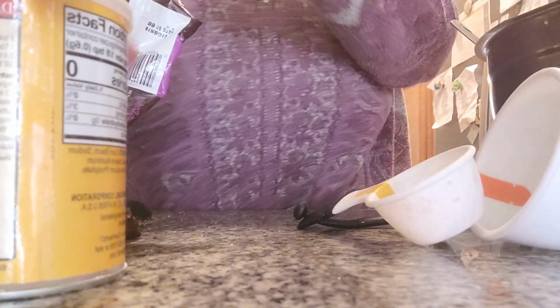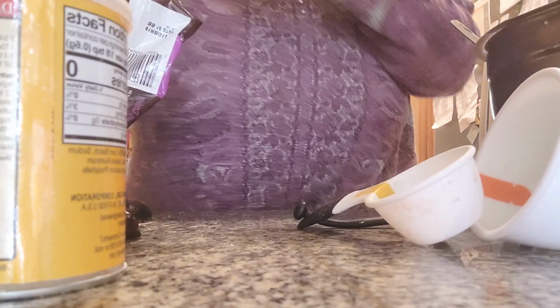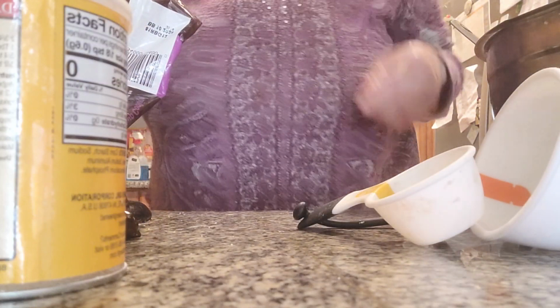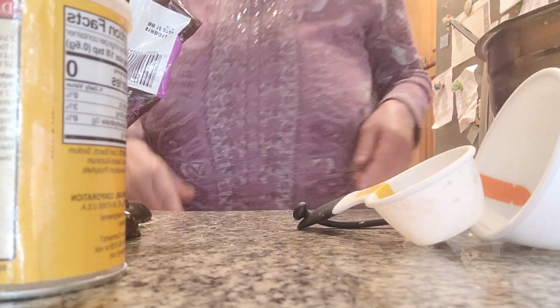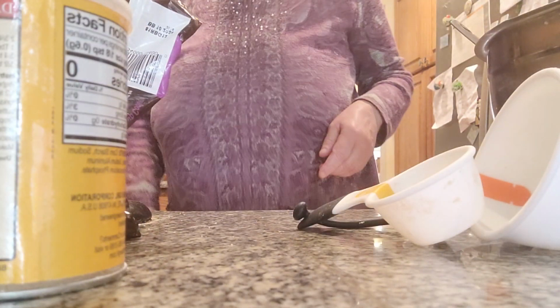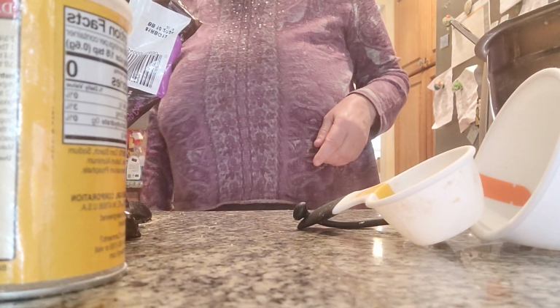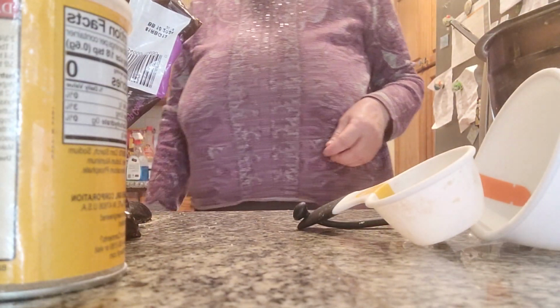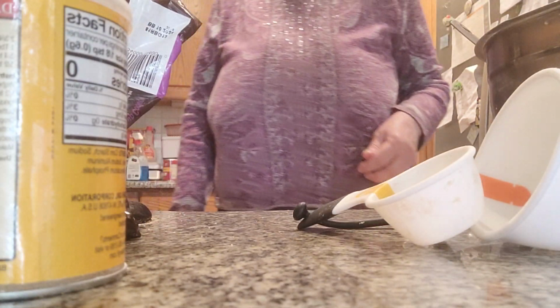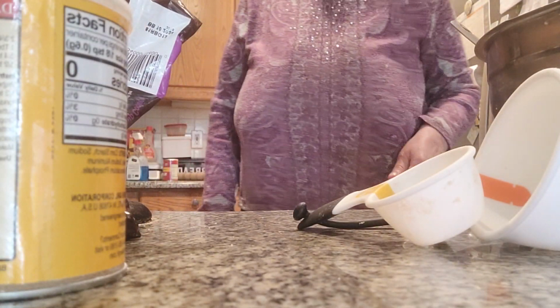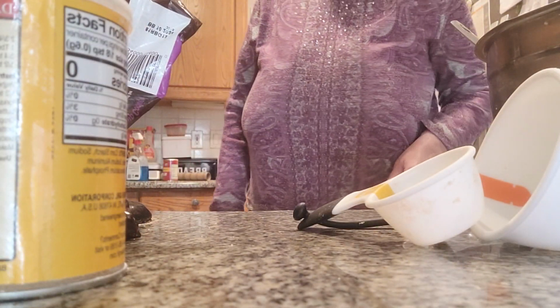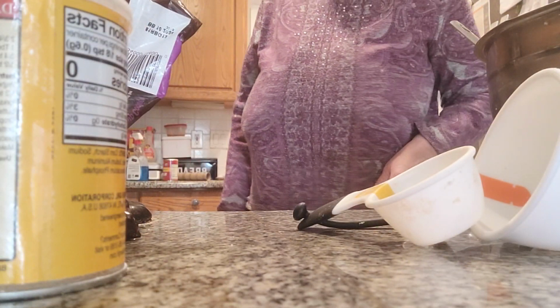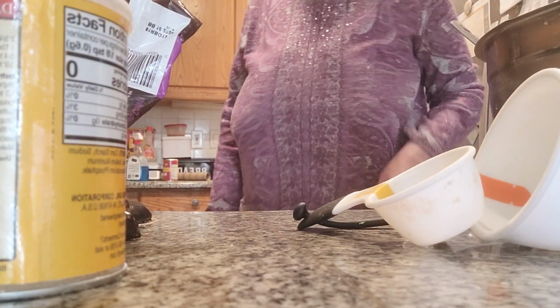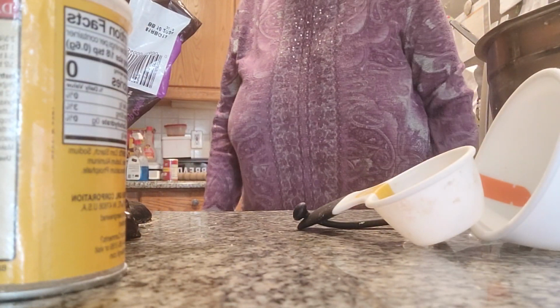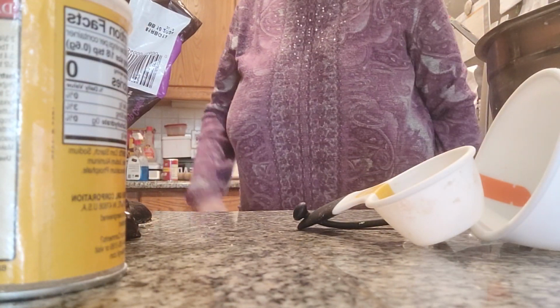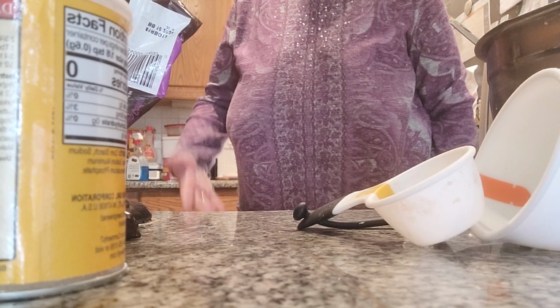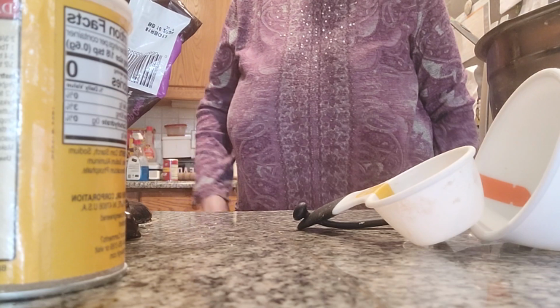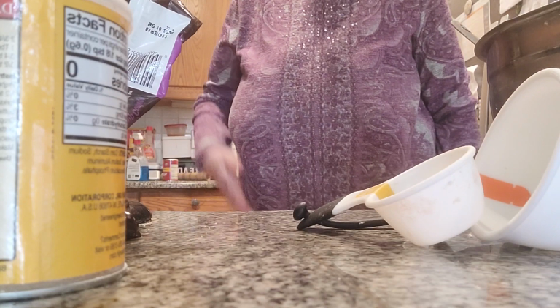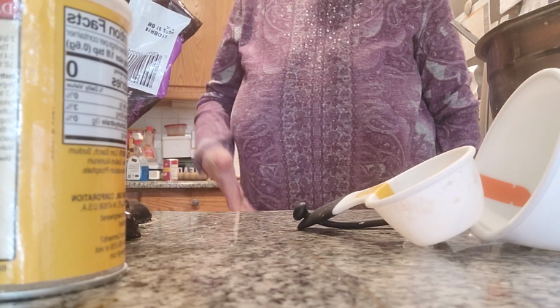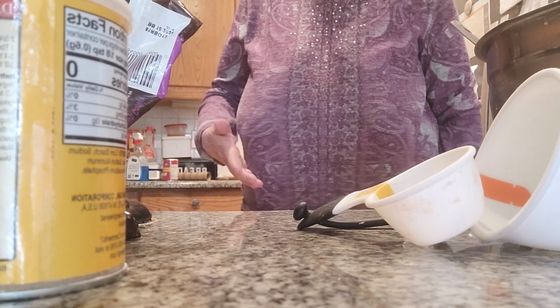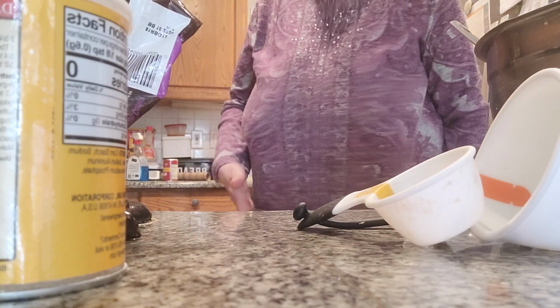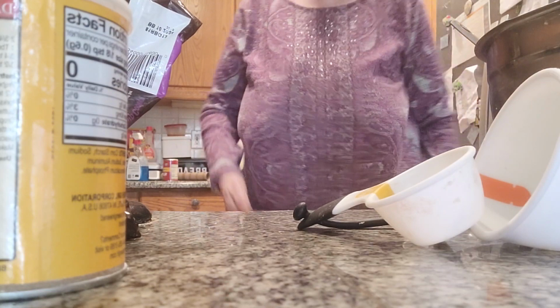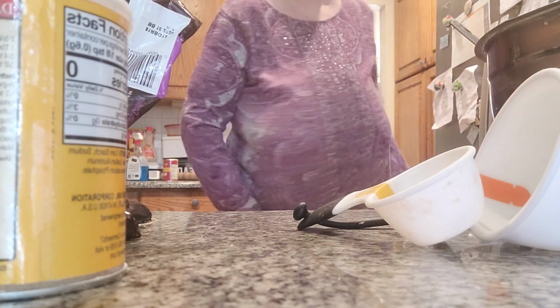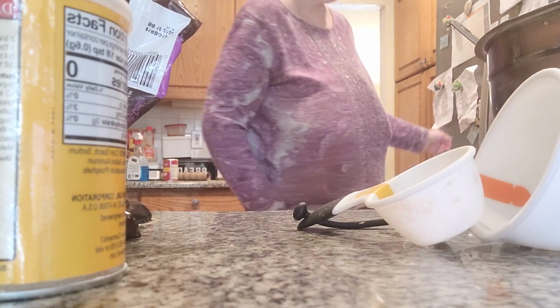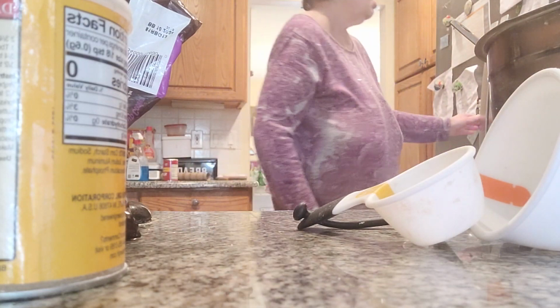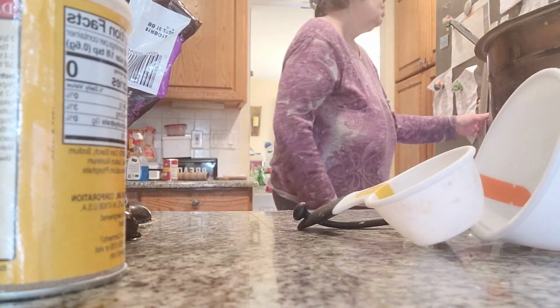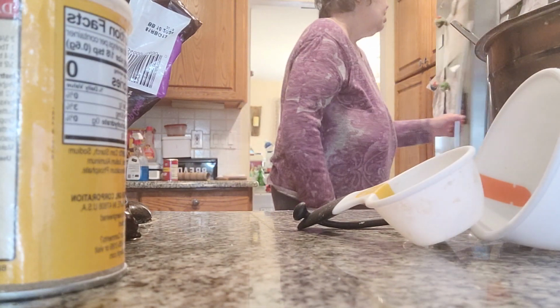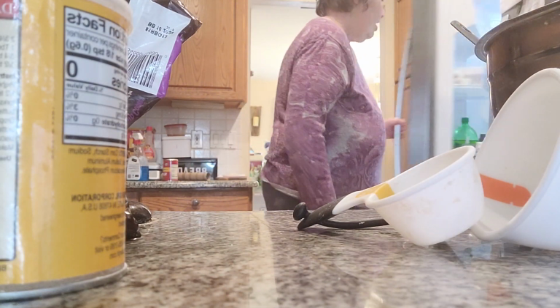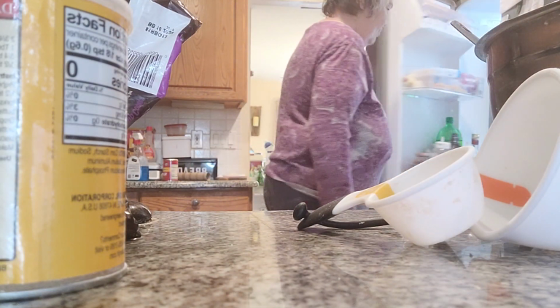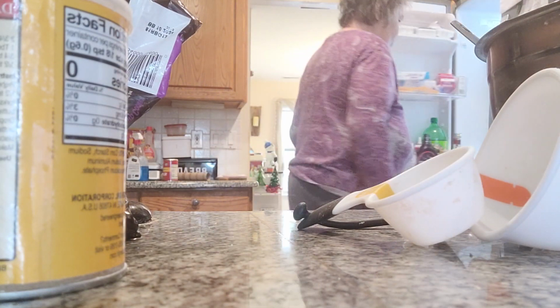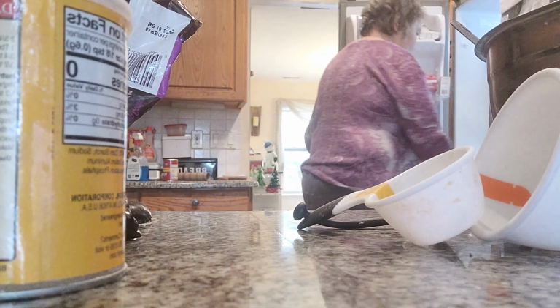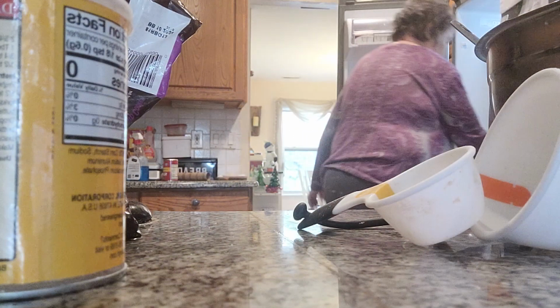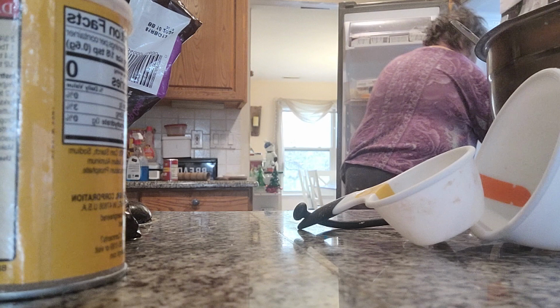Hi everybody, well this is holiday season and I'm going to make my Christmas brownies today. I have to do it, I want to make delicious, wonderful Christmas brownies. And I'm going to make them really beautiful for you today.